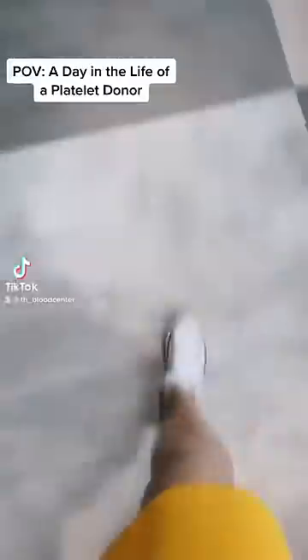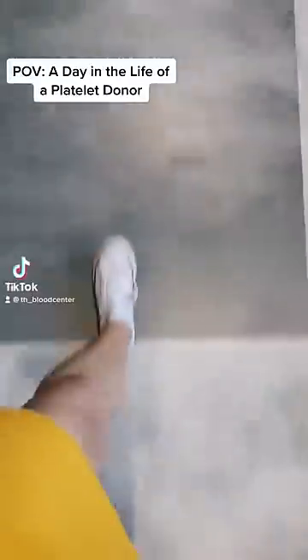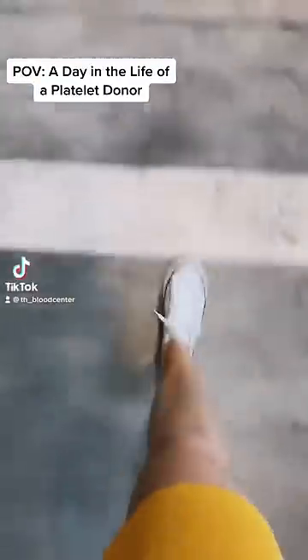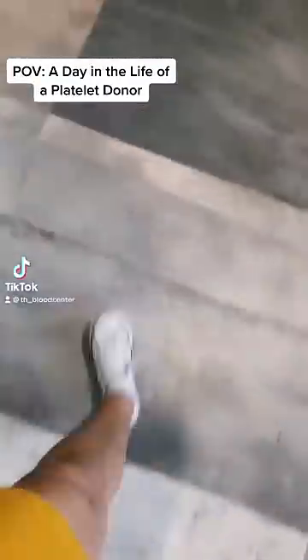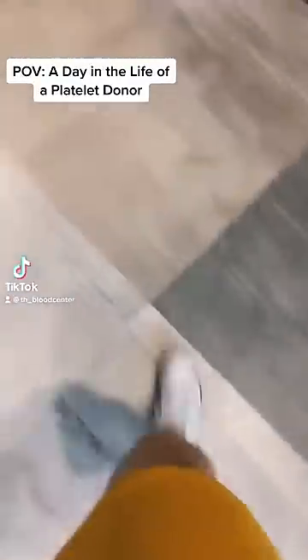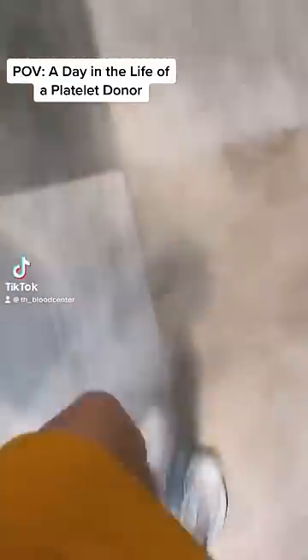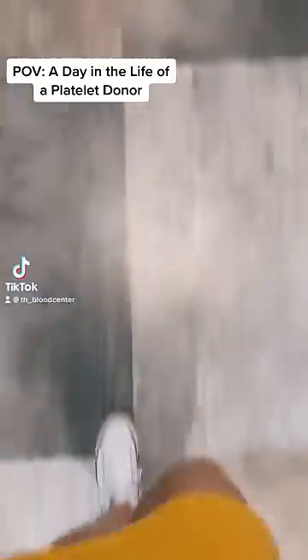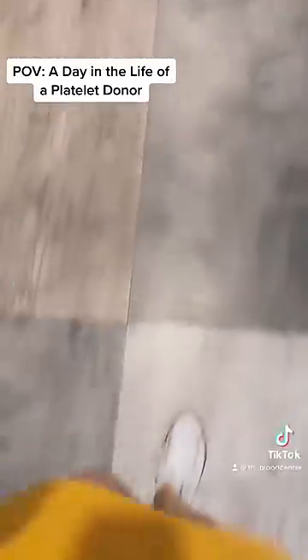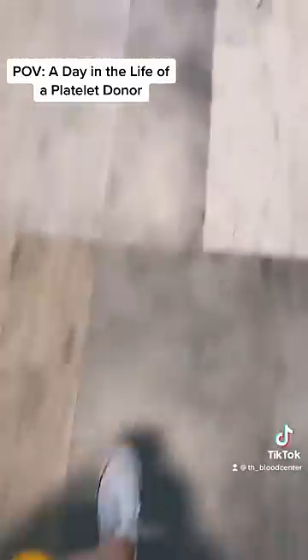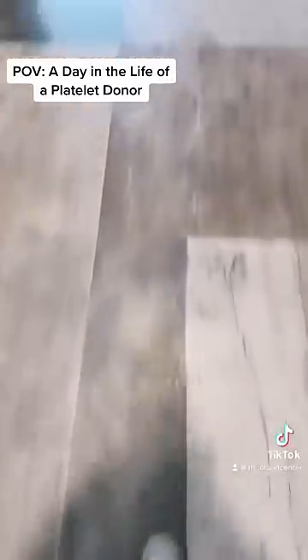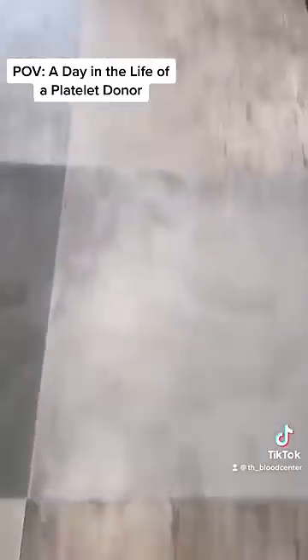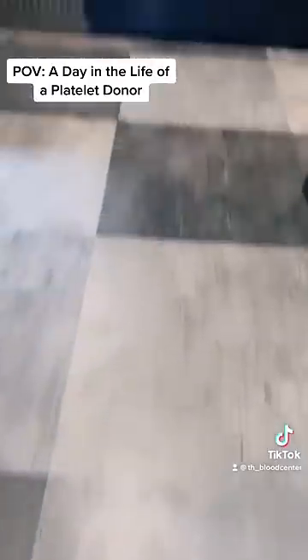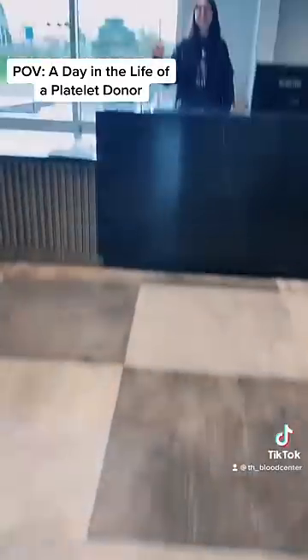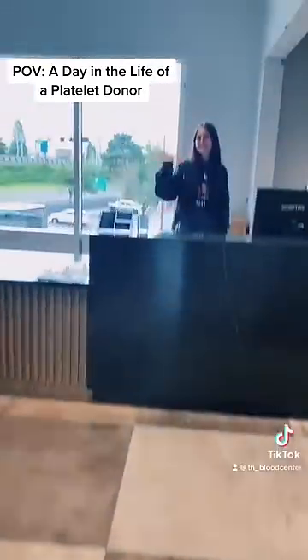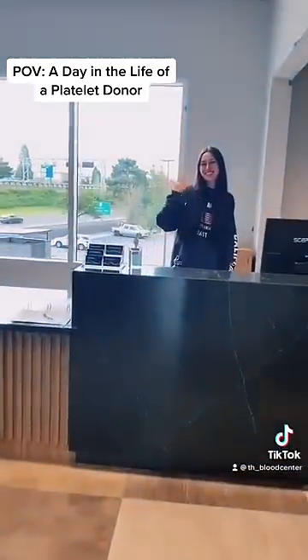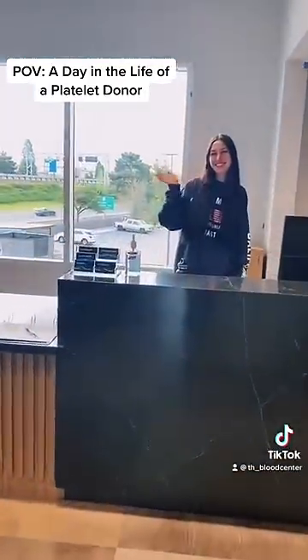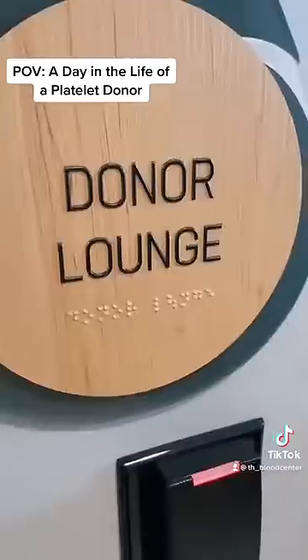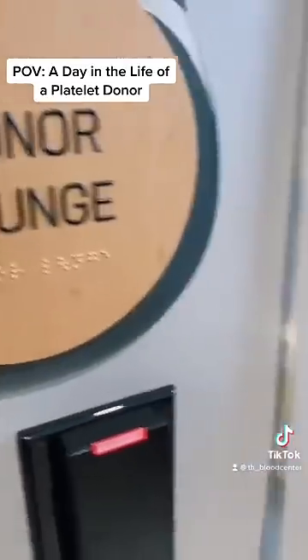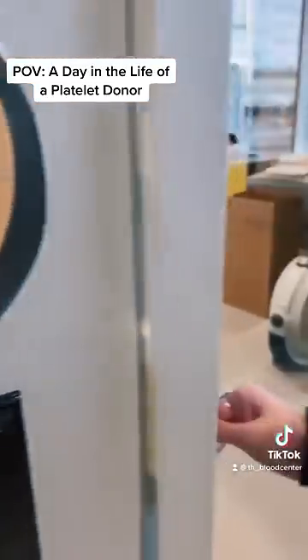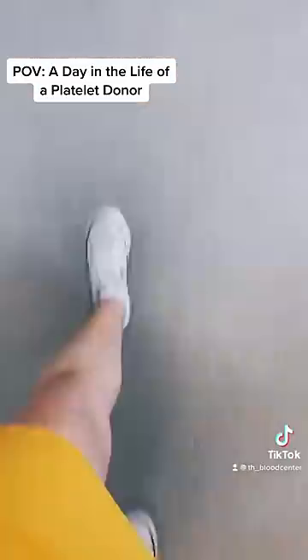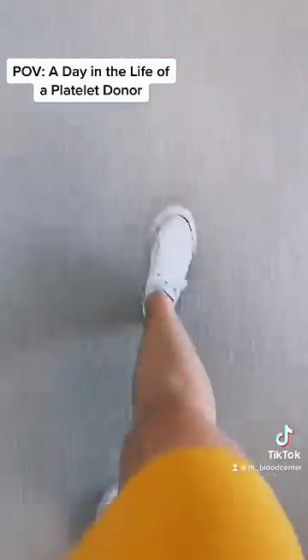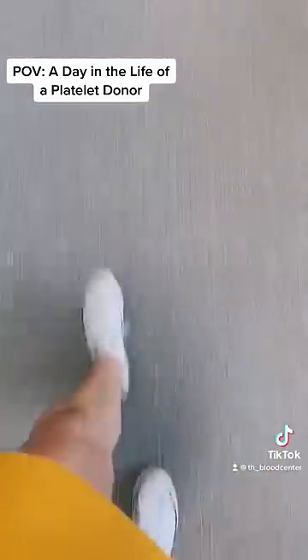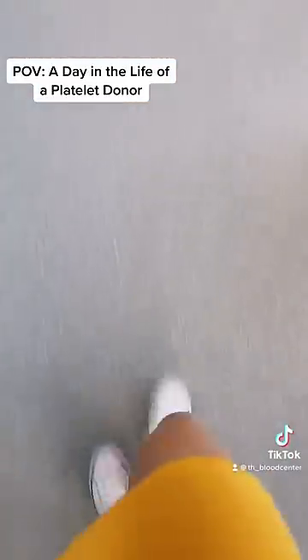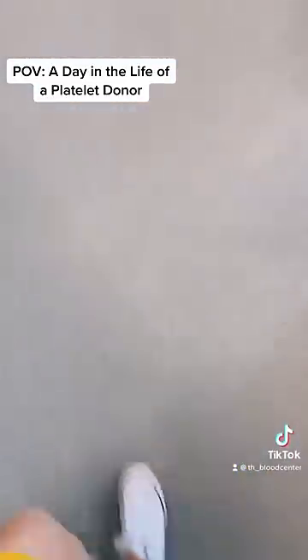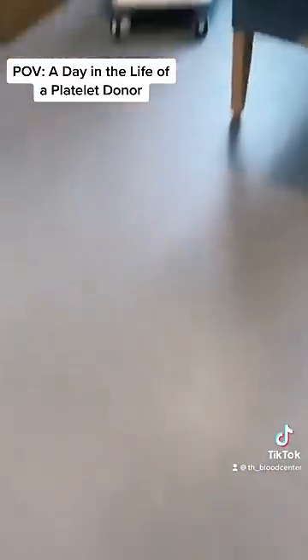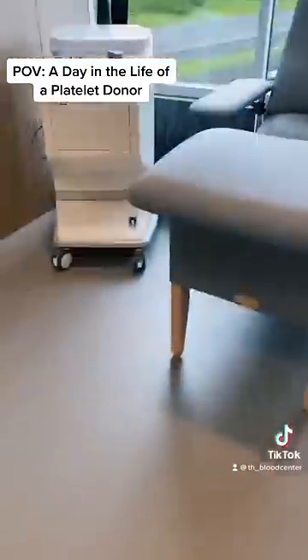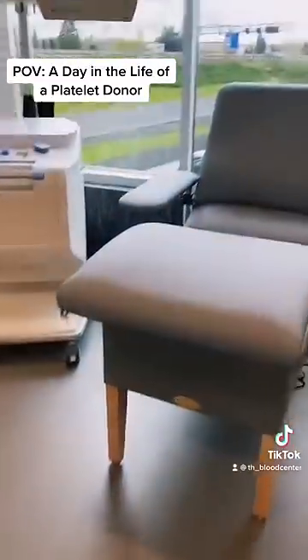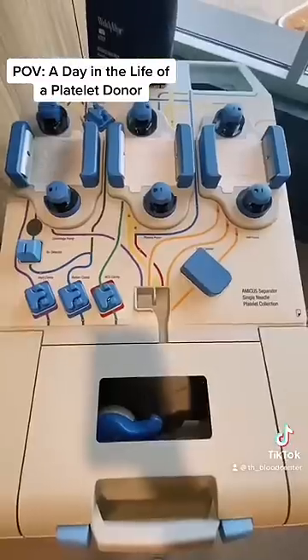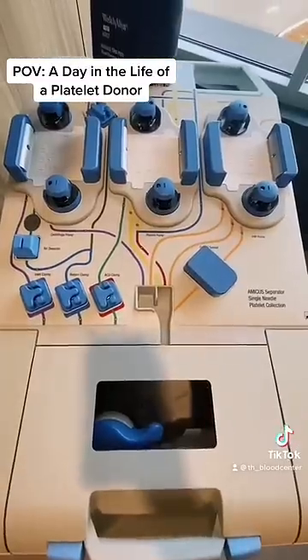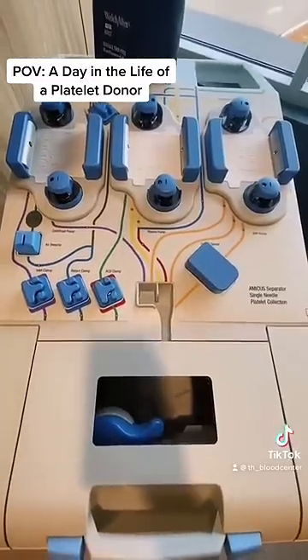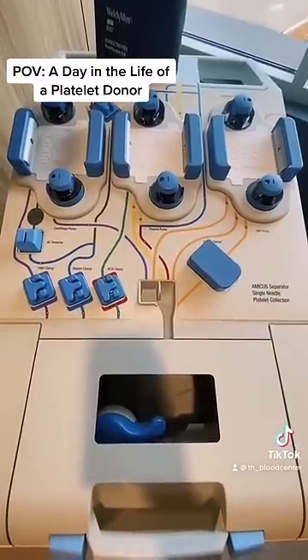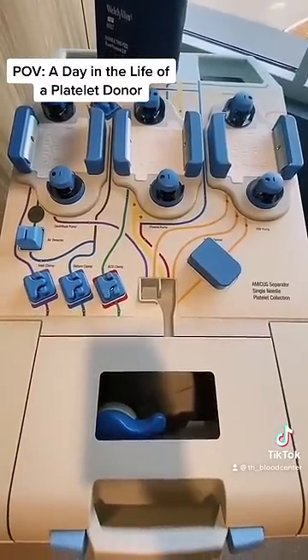Come with me as I record a day in the life of being a platelet donor. First, I walk into the facility where I'm greeted by one of the phlebotomists that will be helping me. I go through a personal health history screening and then they take me back to the donor lounge, where I get to sit and lounge for a few hours while I donate platelets.